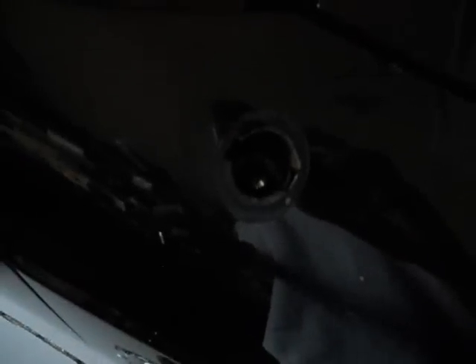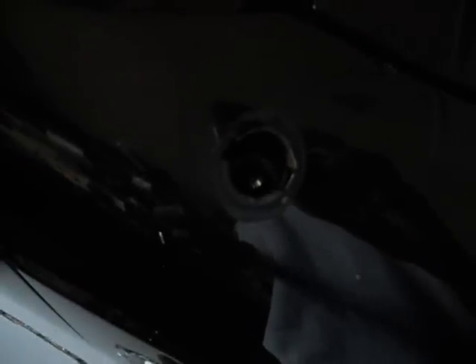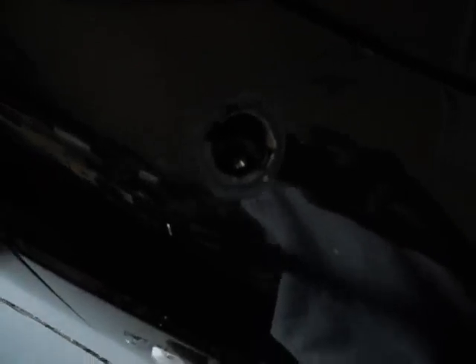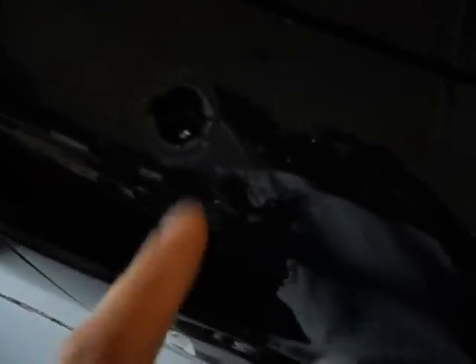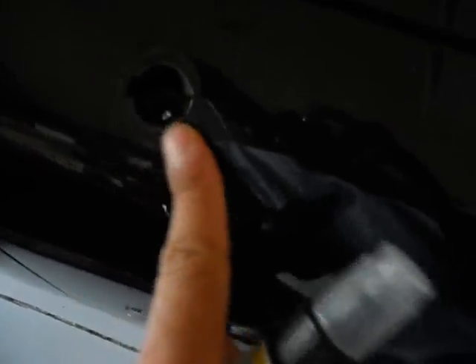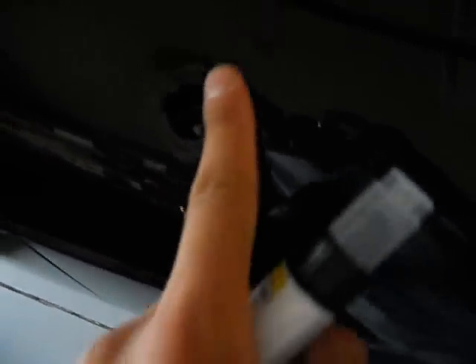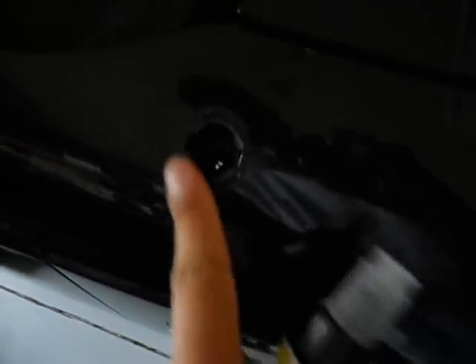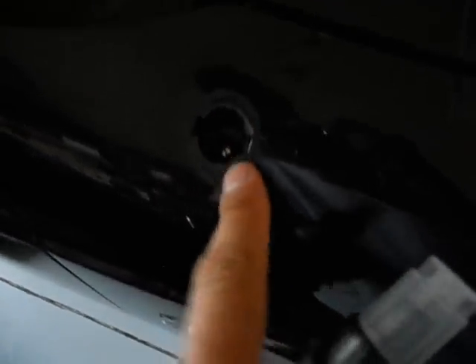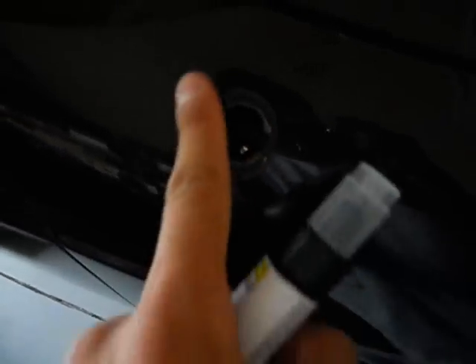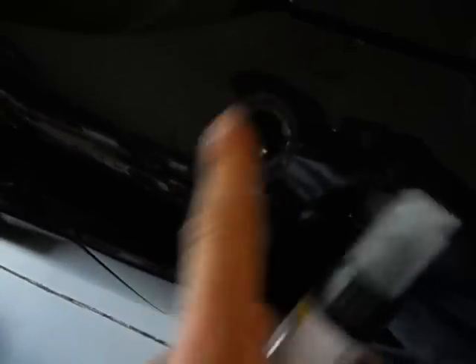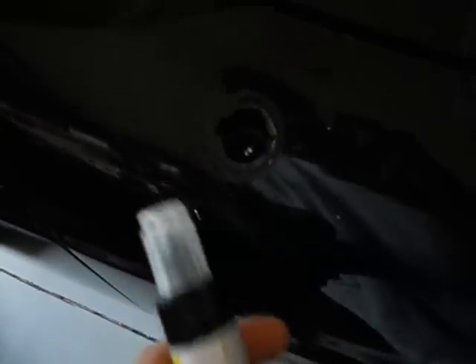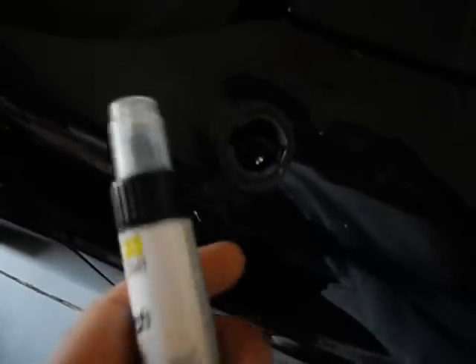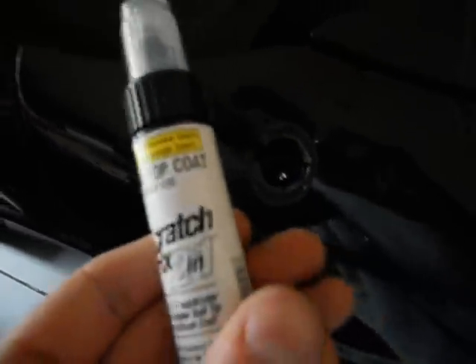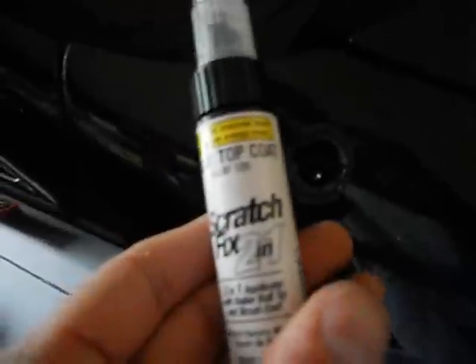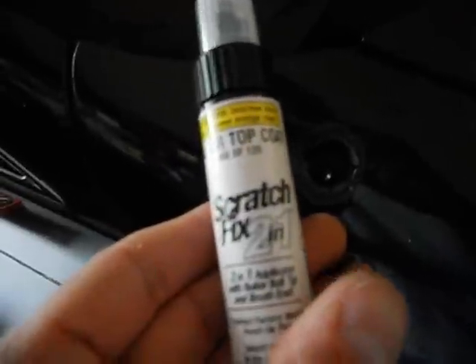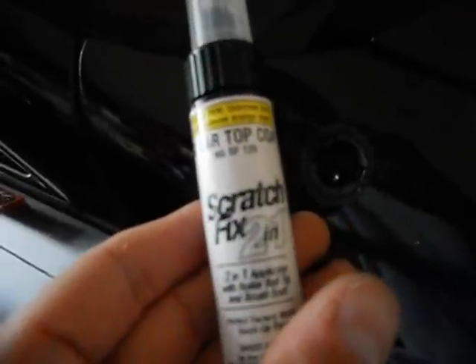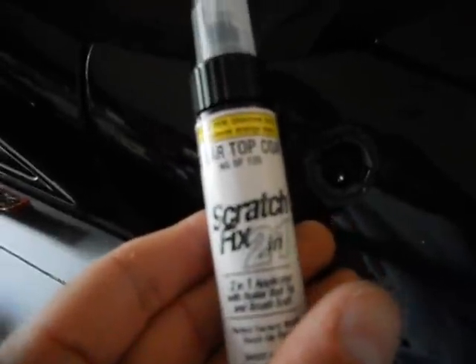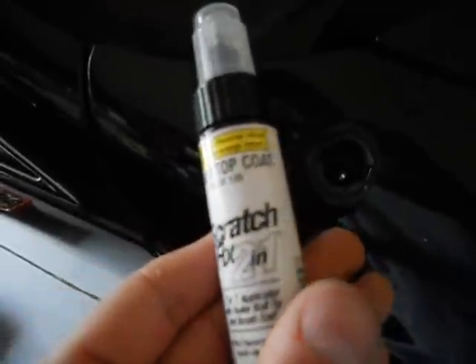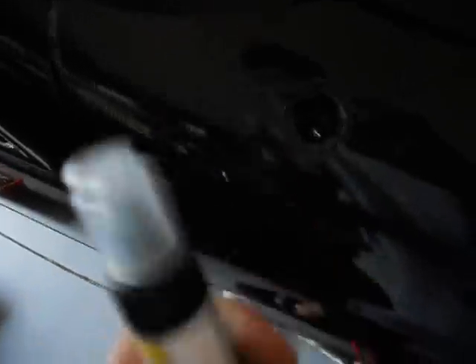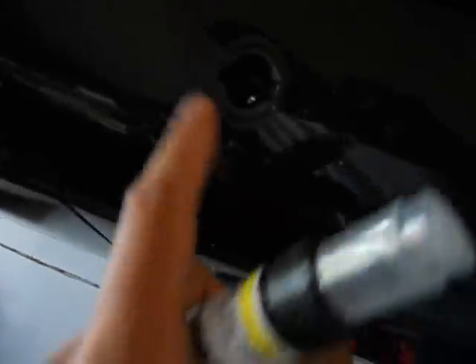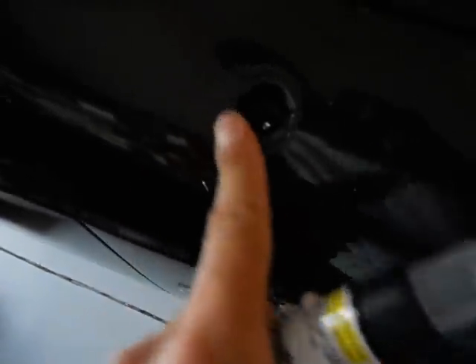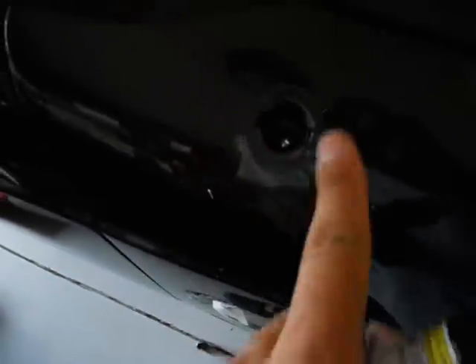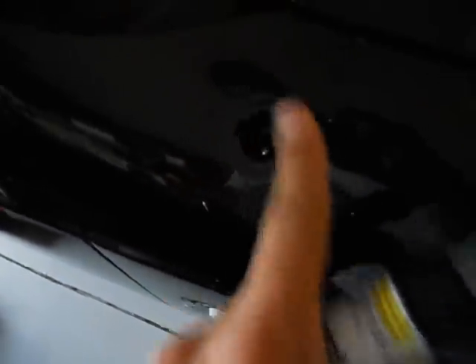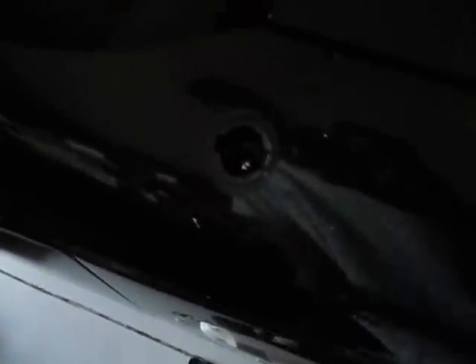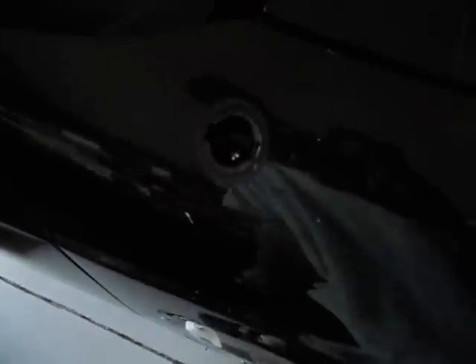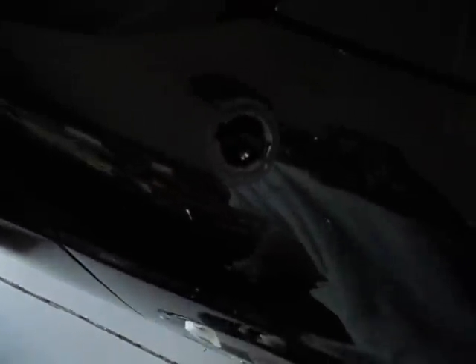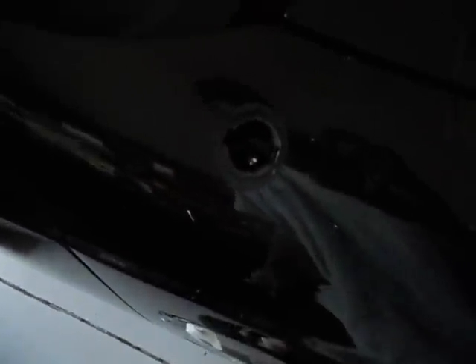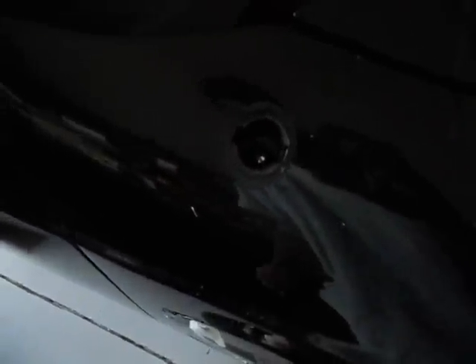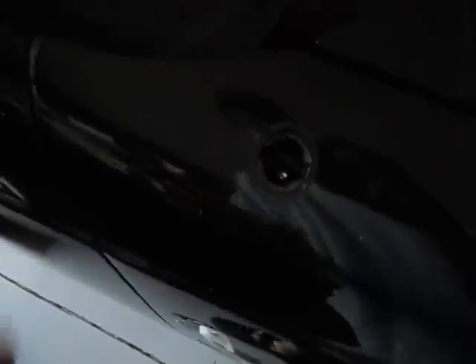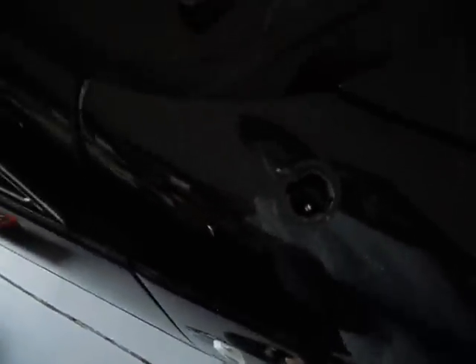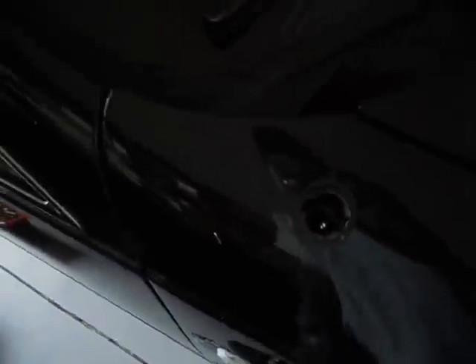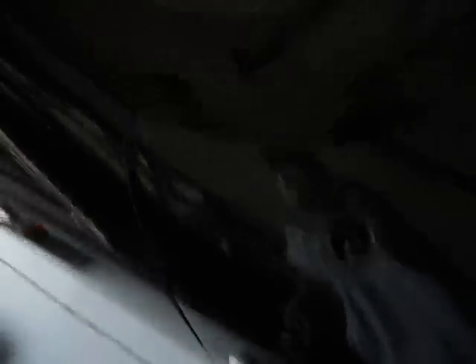They really used nothing on this. They probably didn't have an antenna wrench. So I'm just going to use some clear top coat, go around here, call it good. It's a ghetto car.